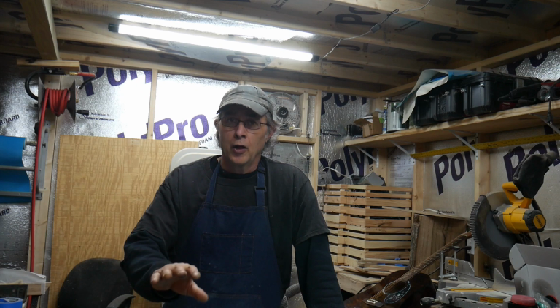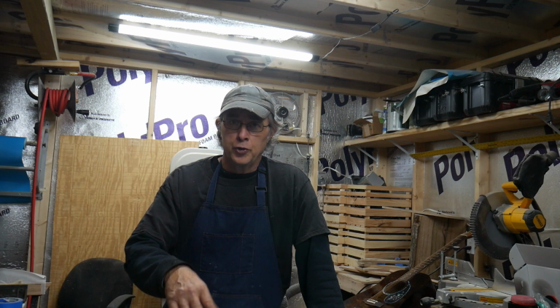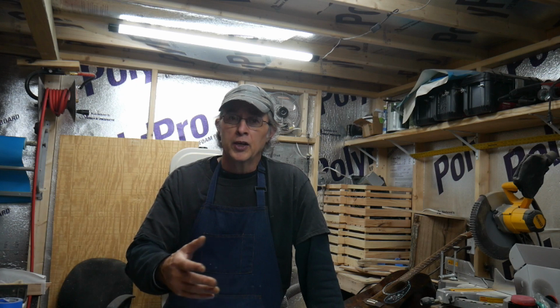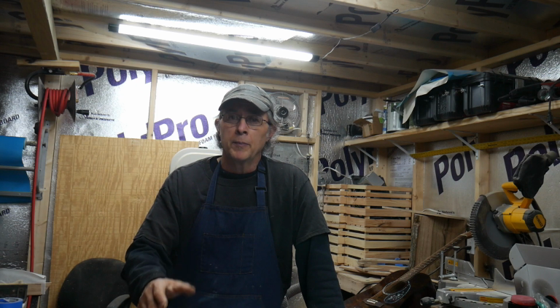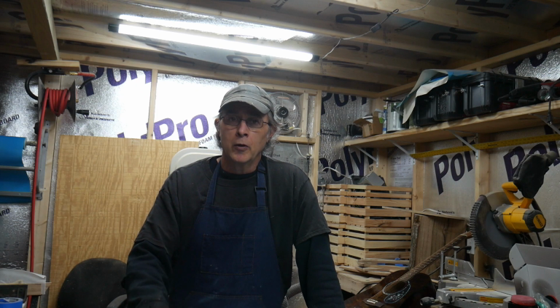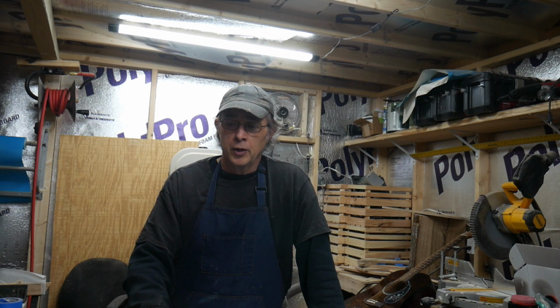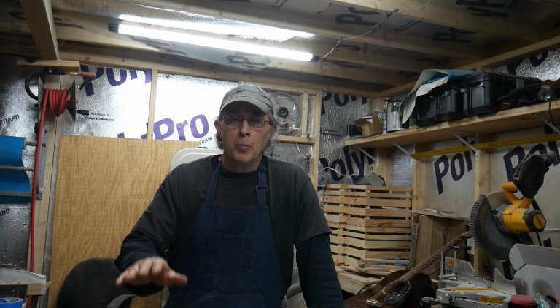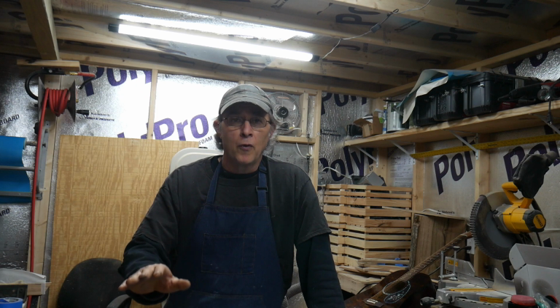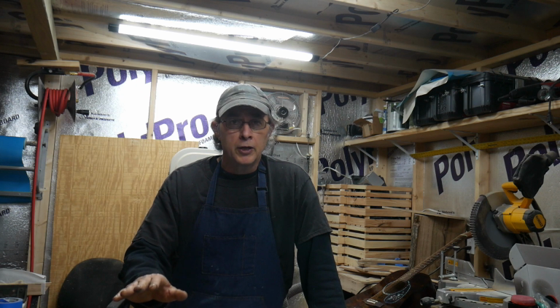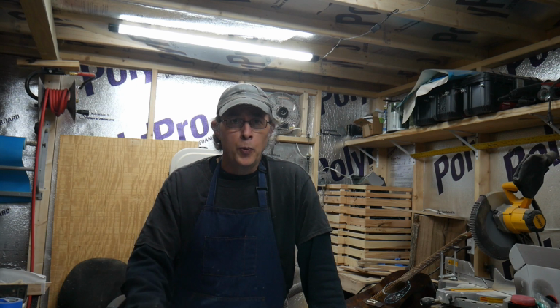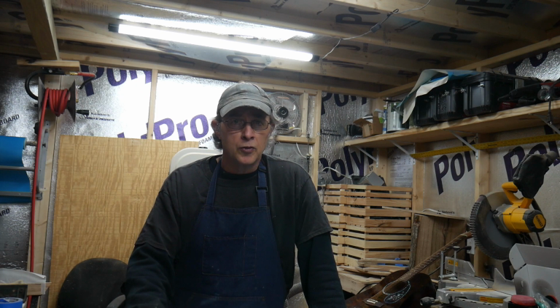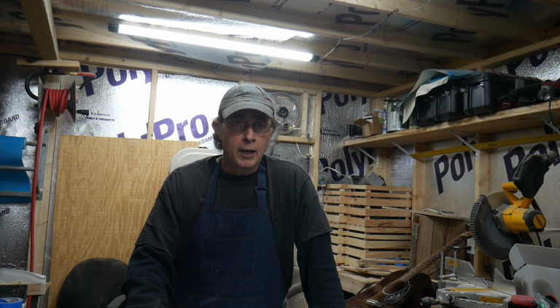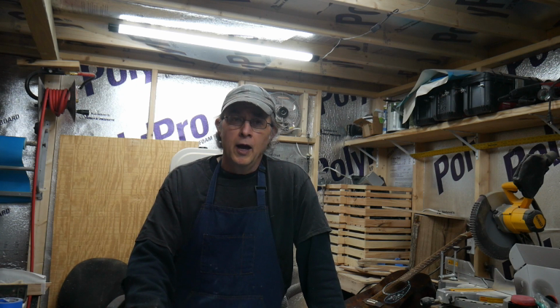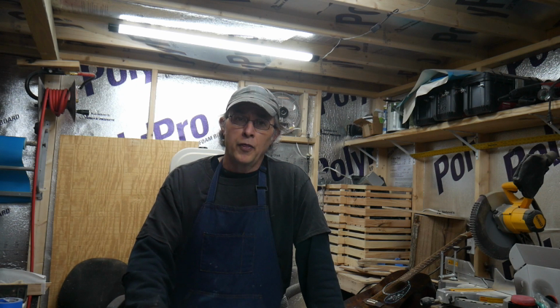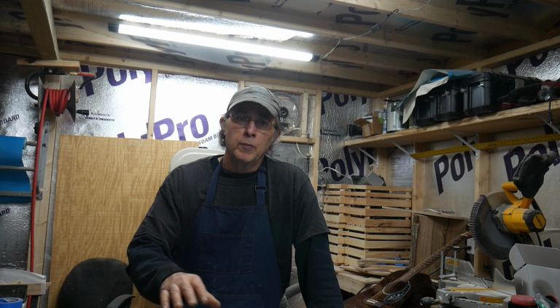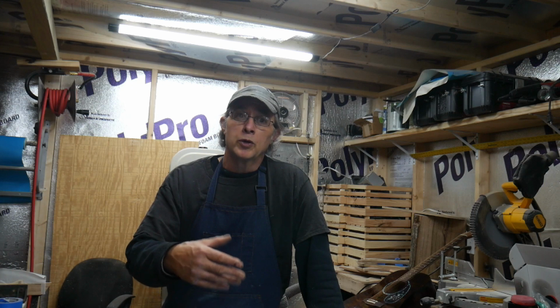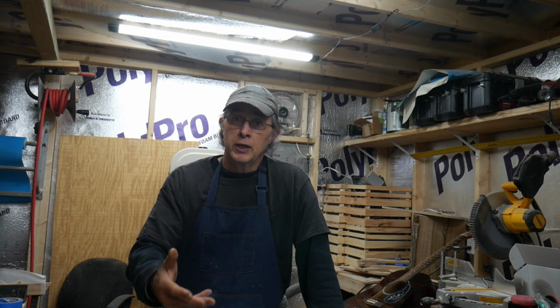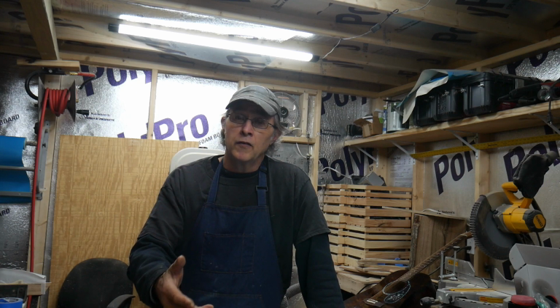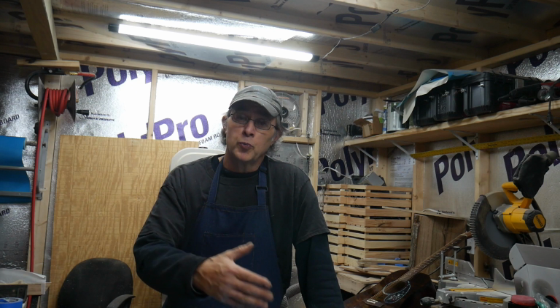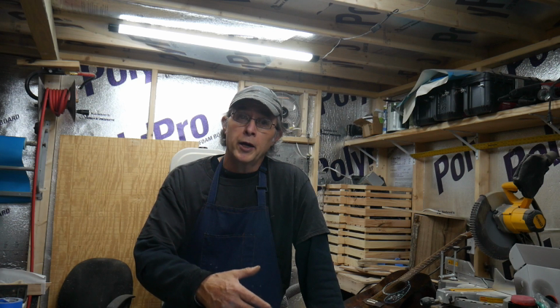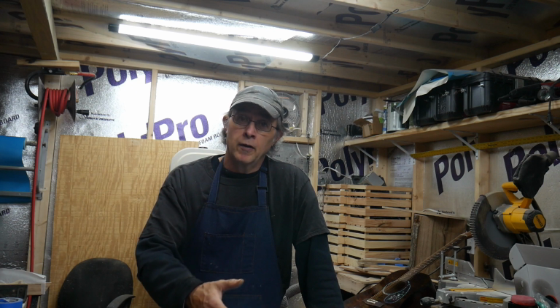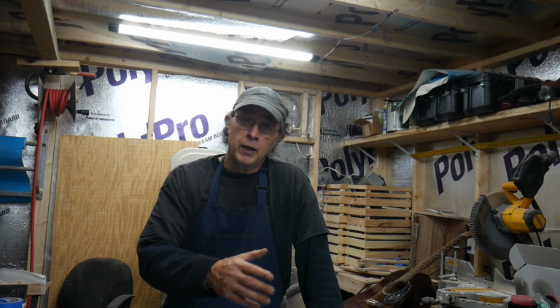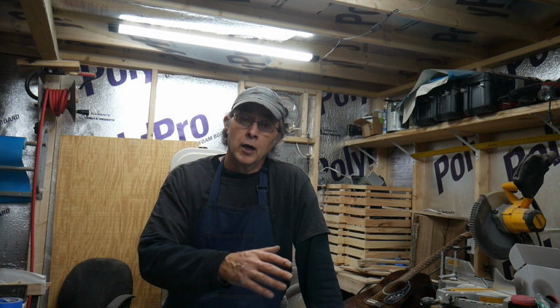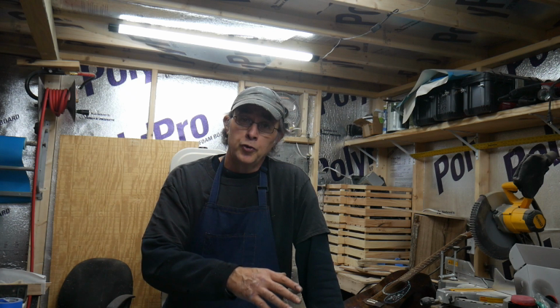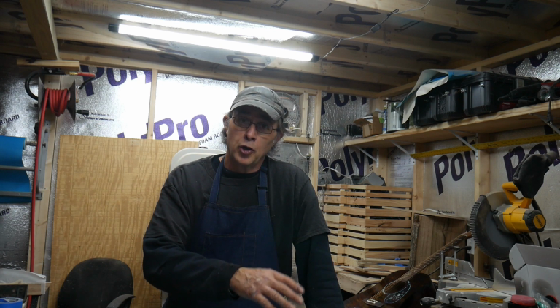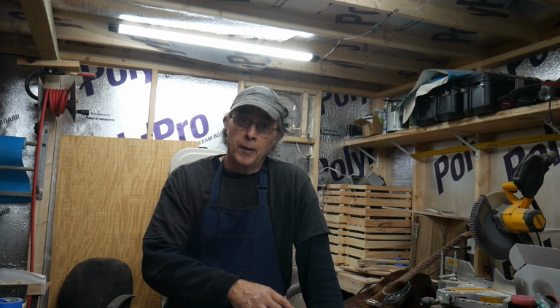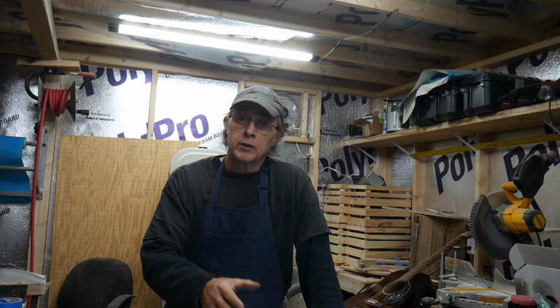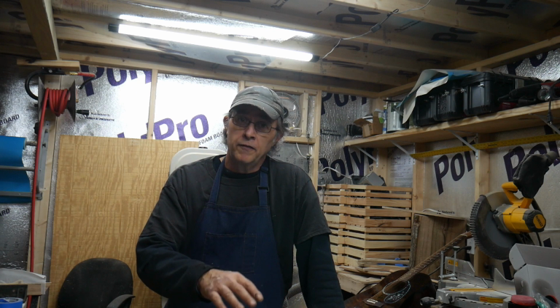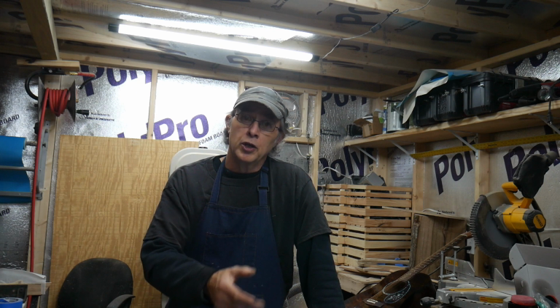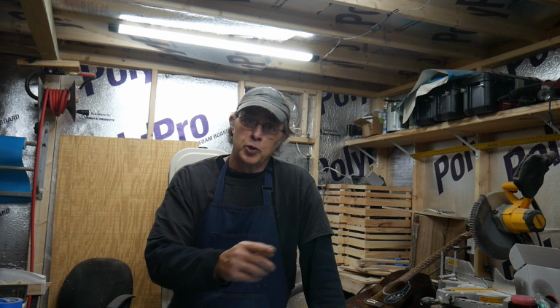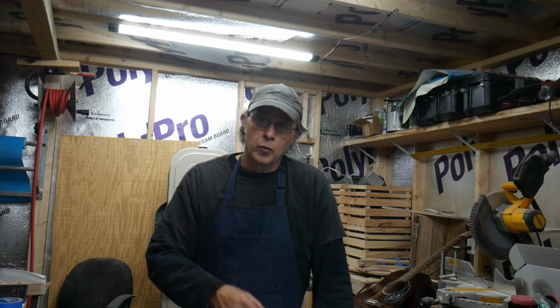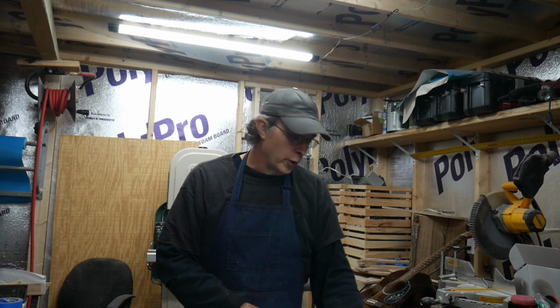I thought you guys might be interested. But before I get to opening this box, I thought you might want to see the finished product of the acoustic guitar that I built, because I did finish it. Let me show it to you real quick.